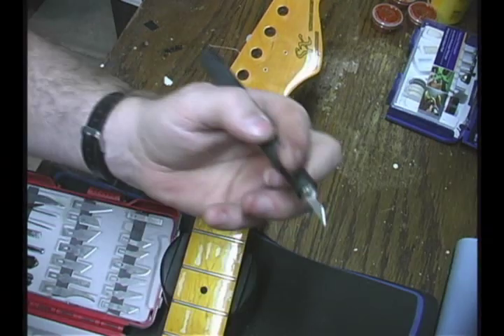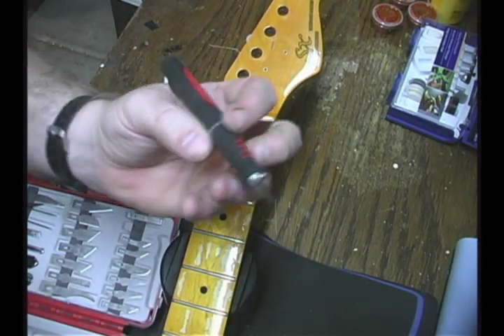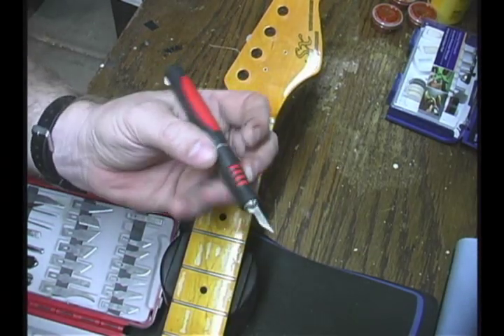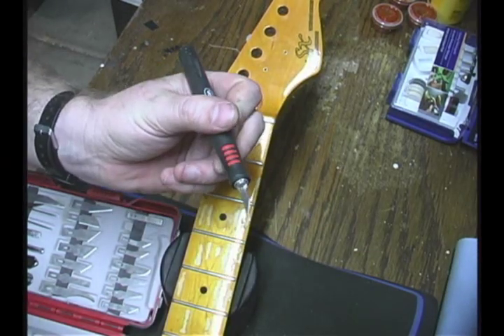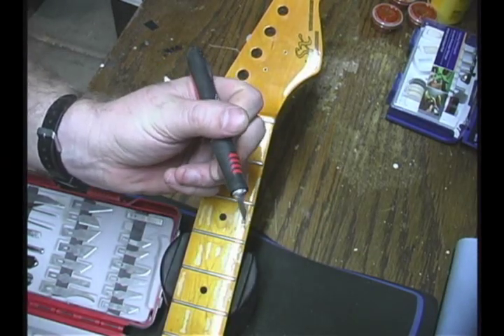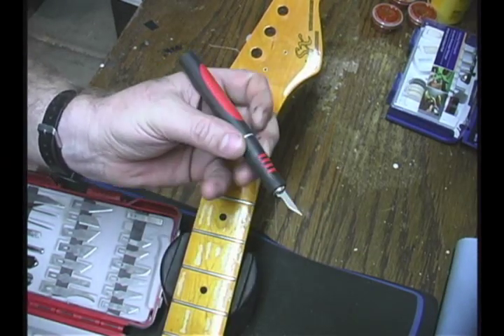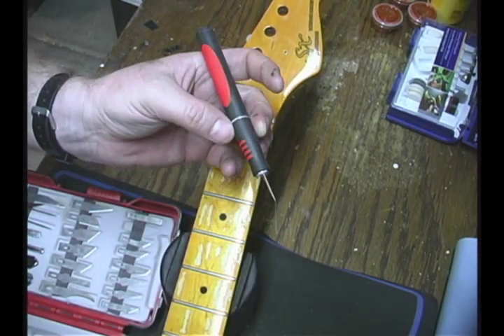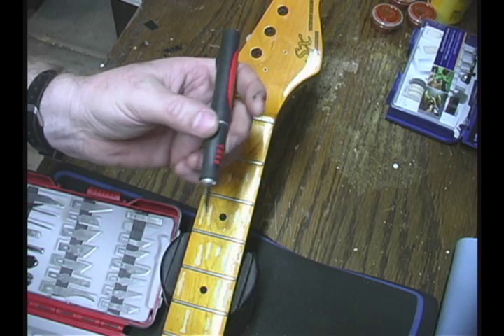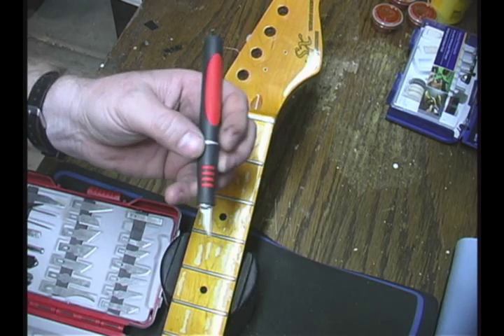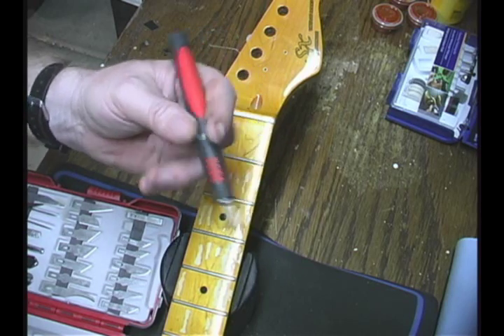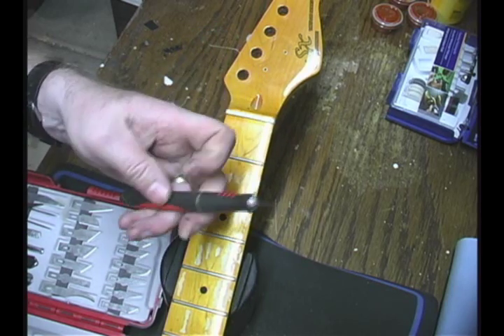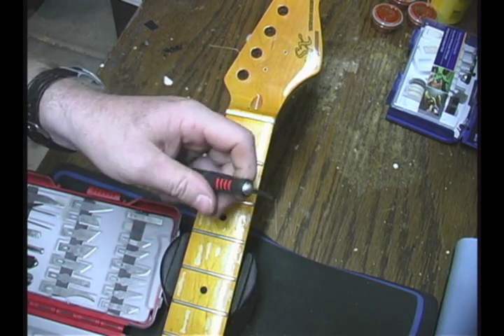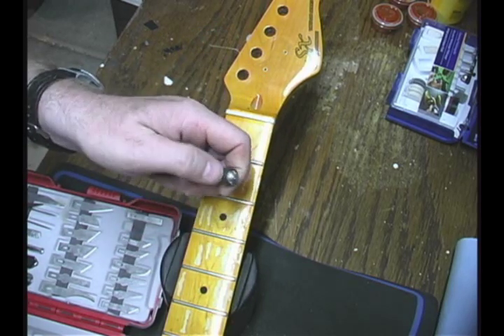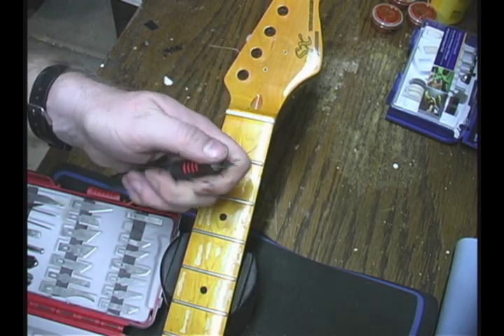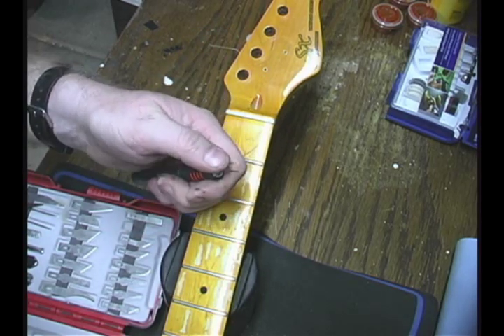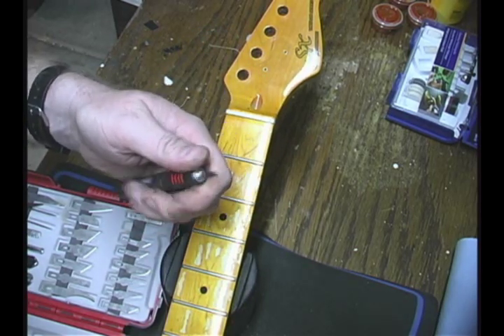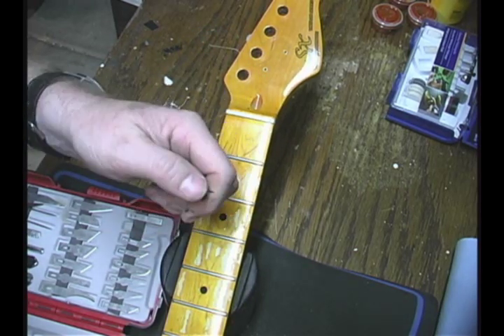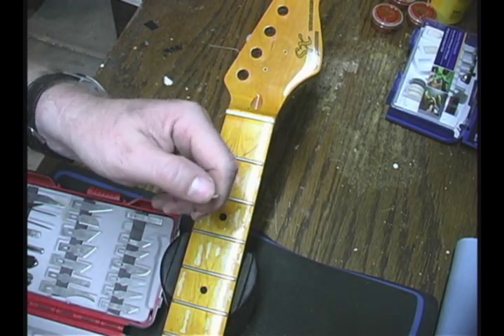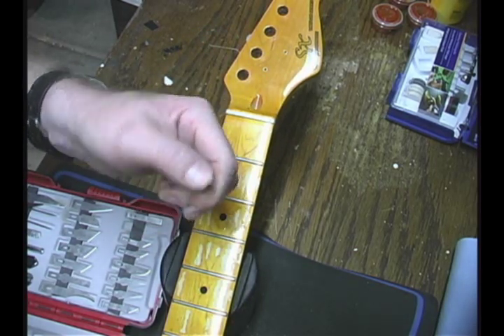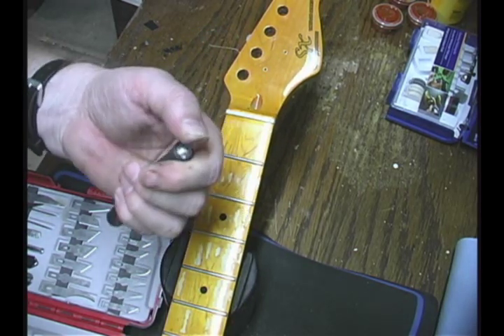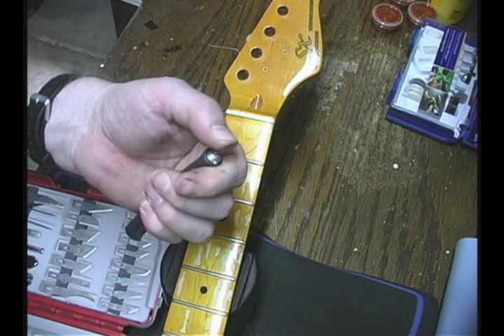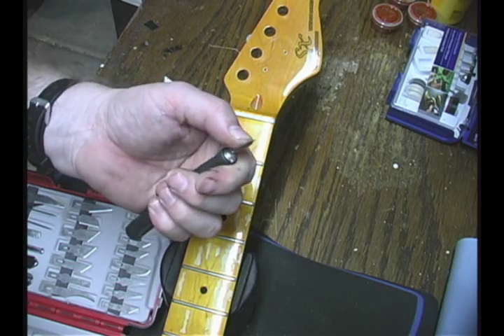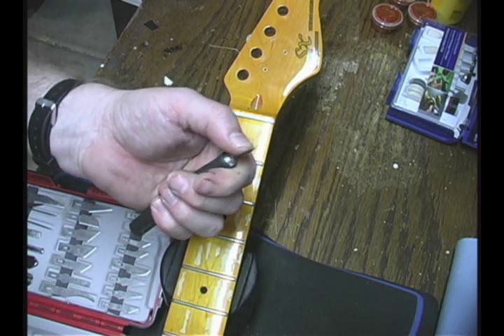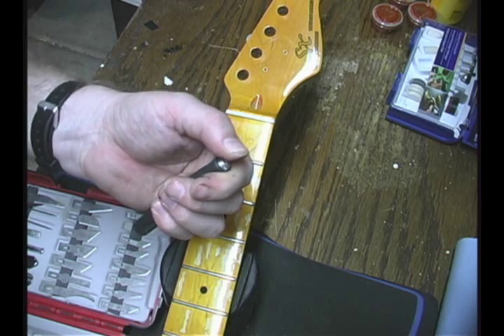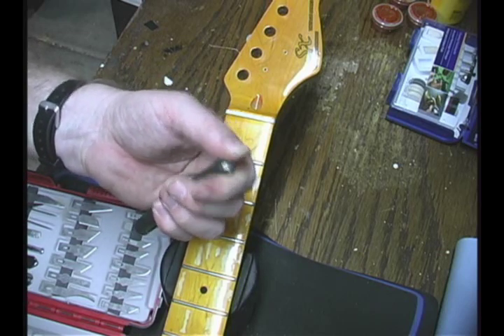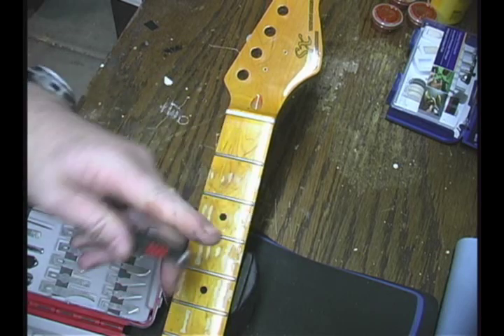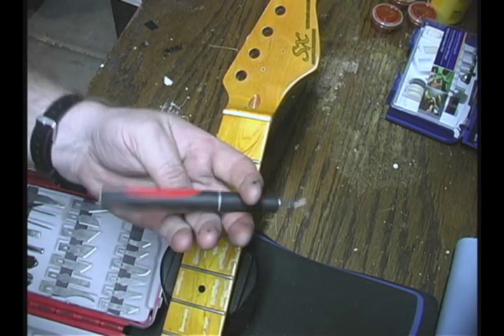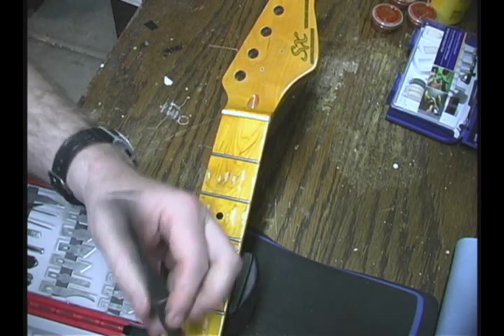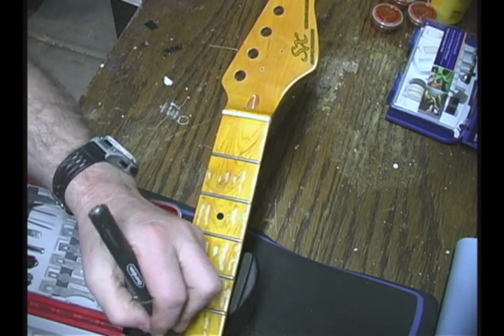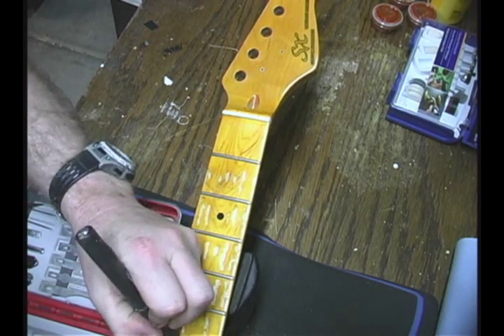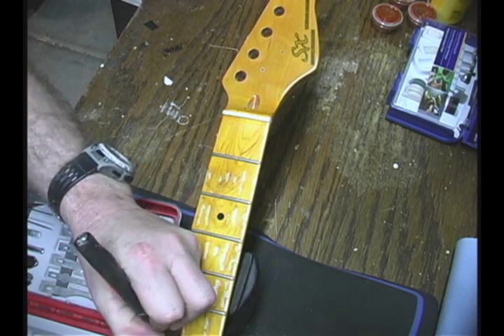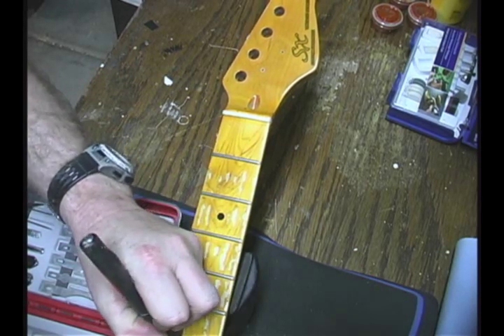I like to use a really small X-Acto blade — you can get these at any hobby store. The reason I like to use these is they'll bend really well, so you can do a little bit of curves if you need to.